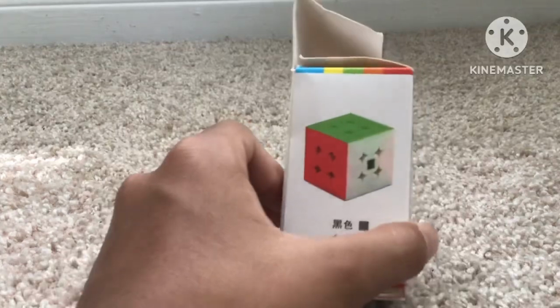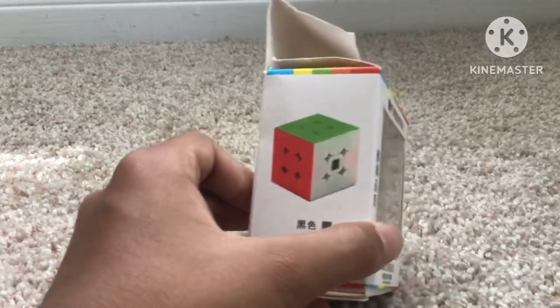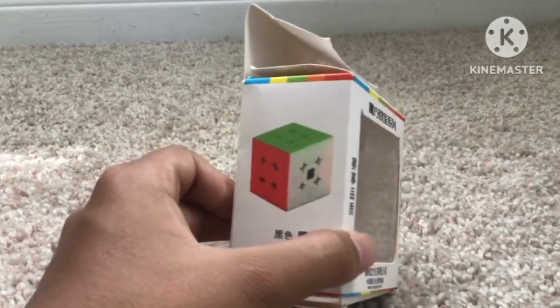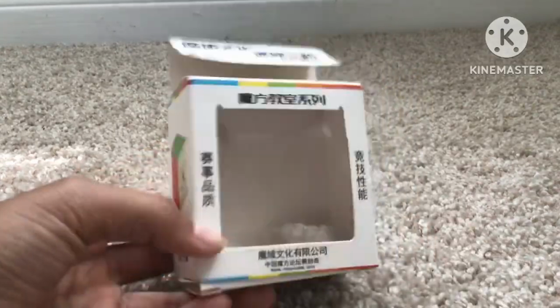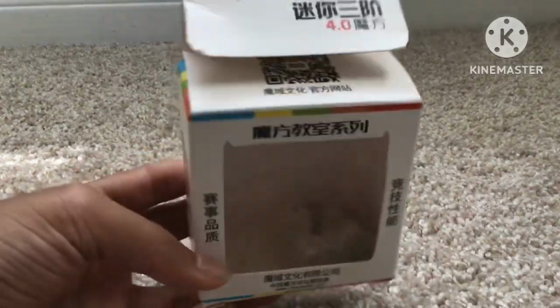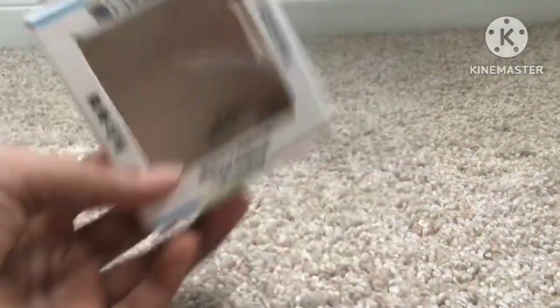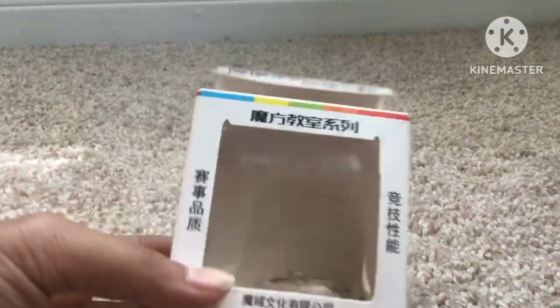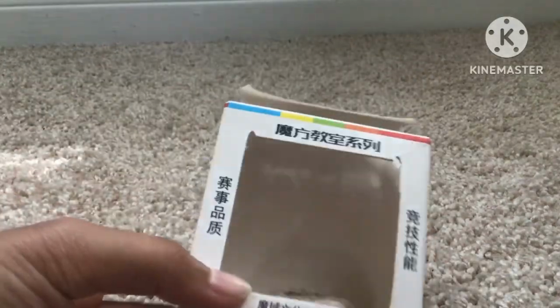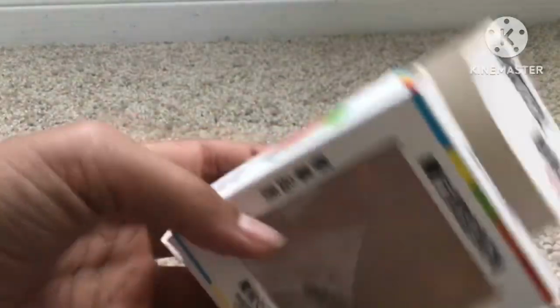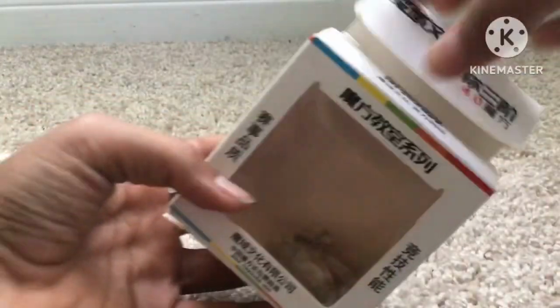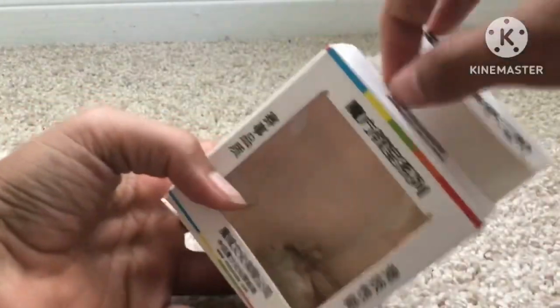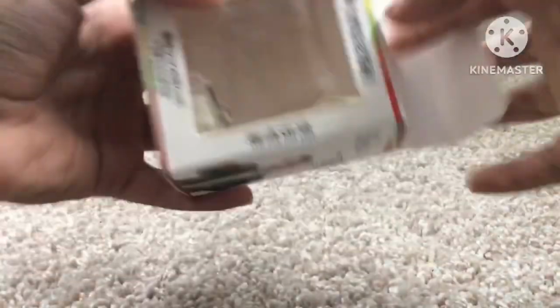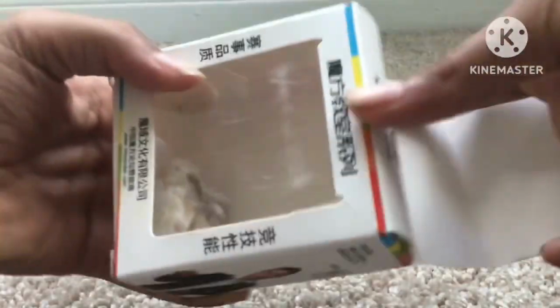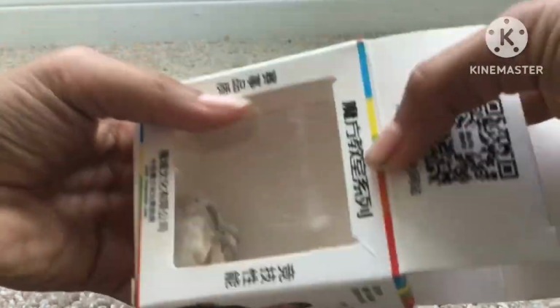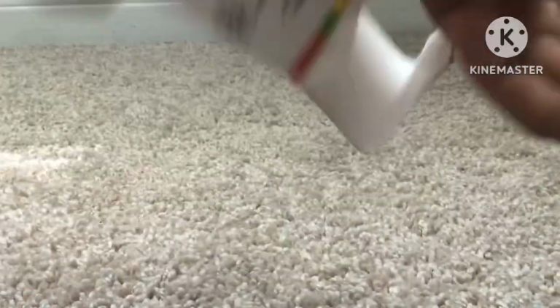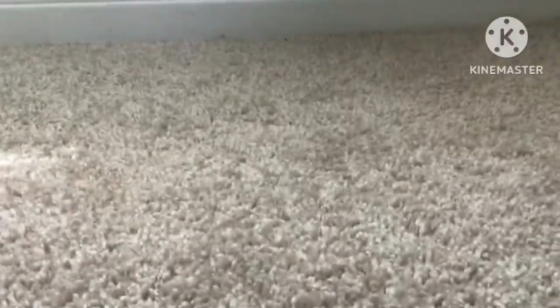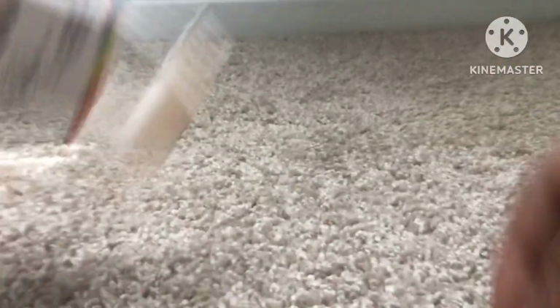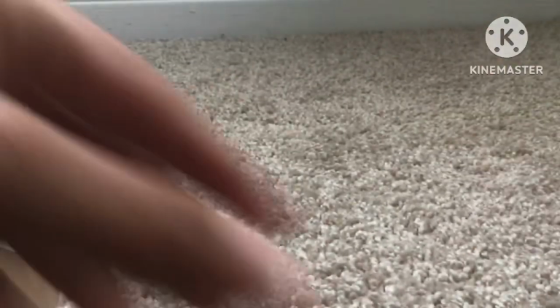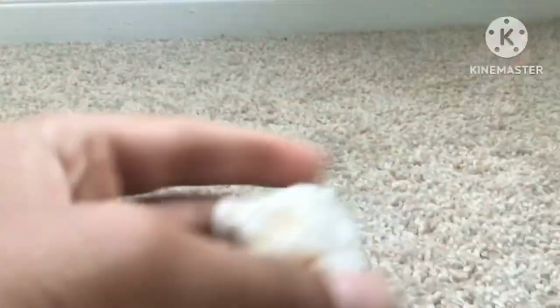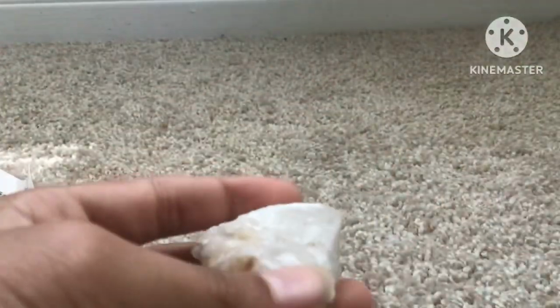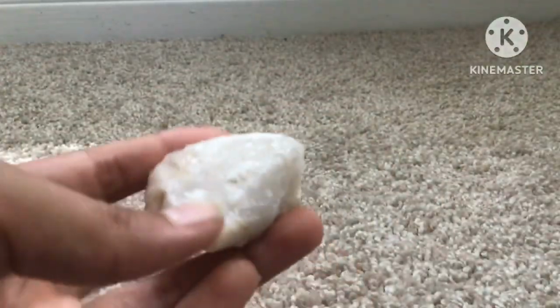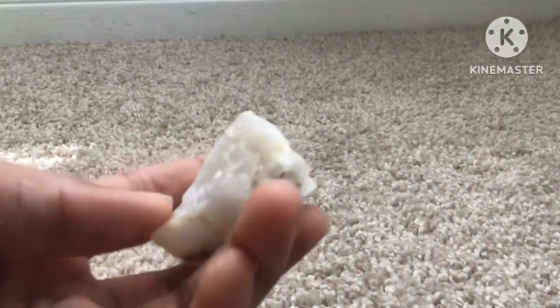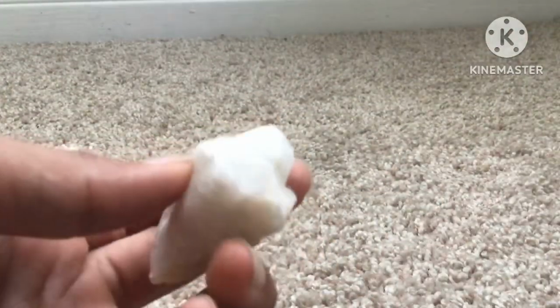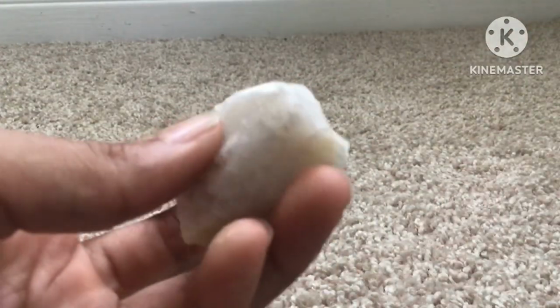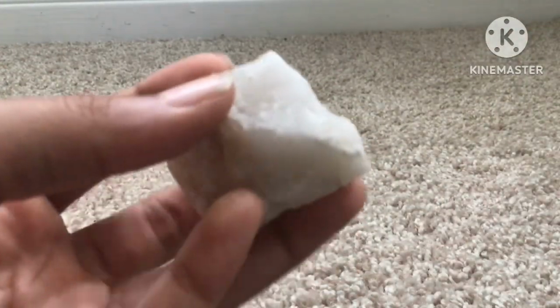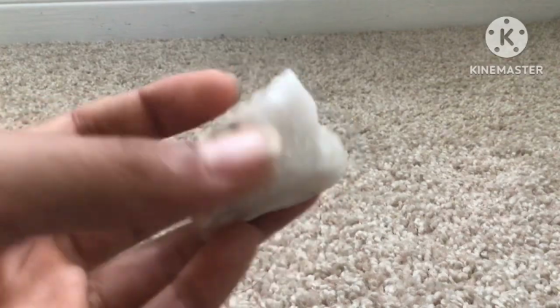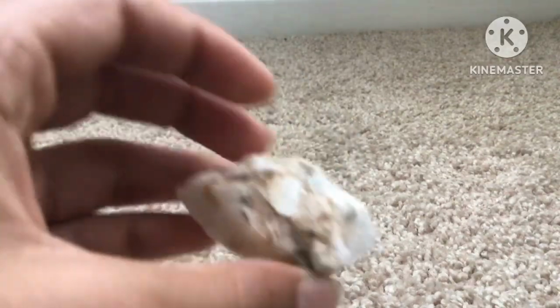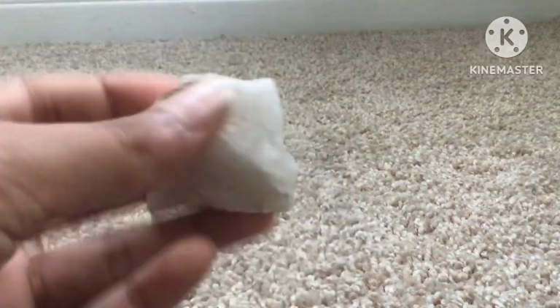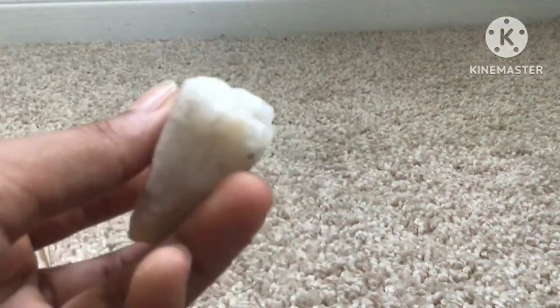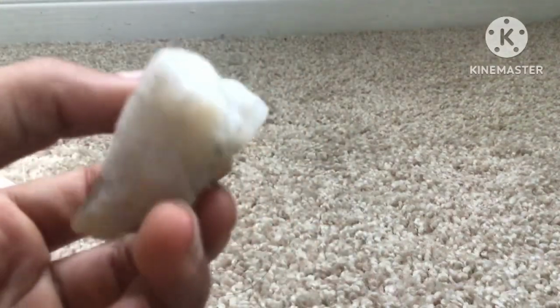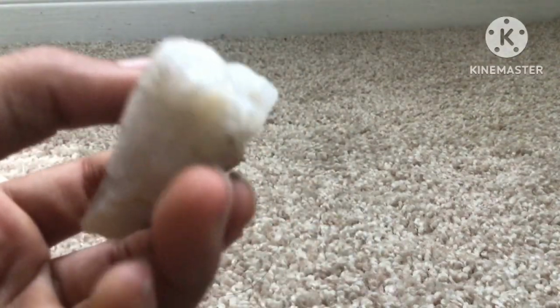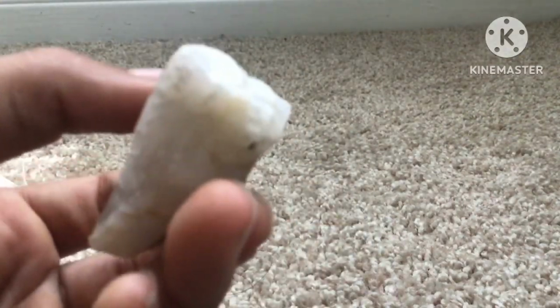And then the box my mini cube came in — I put a rock inside there. If you are a geologist, please tell me what rock this is, but it's just a rock.